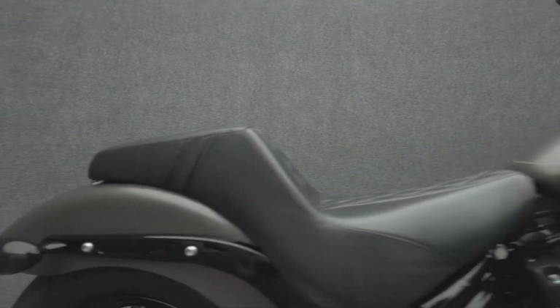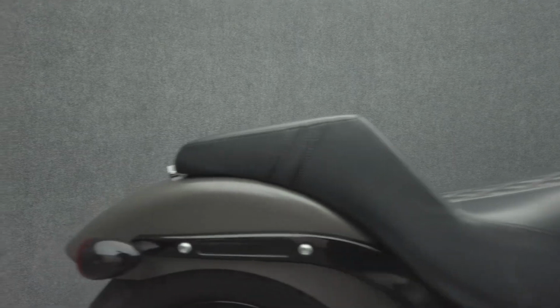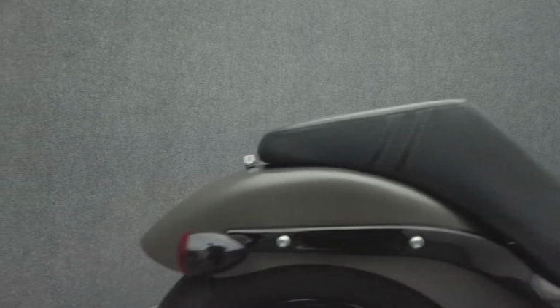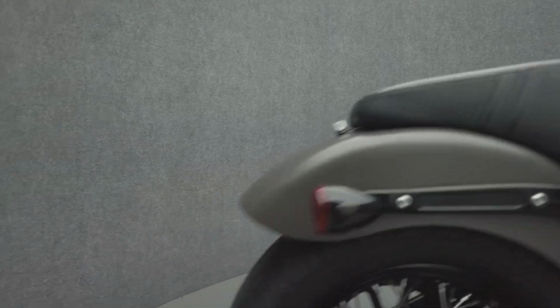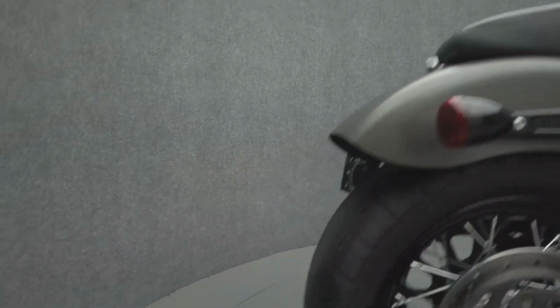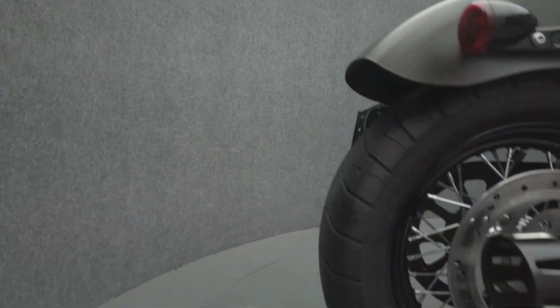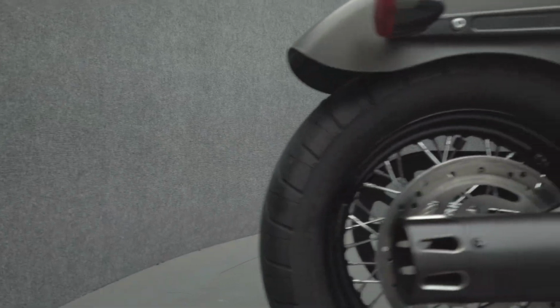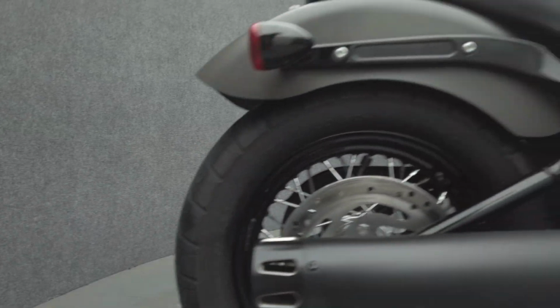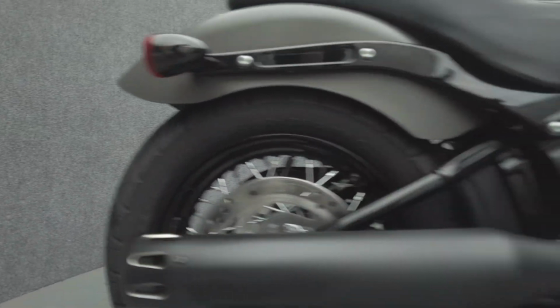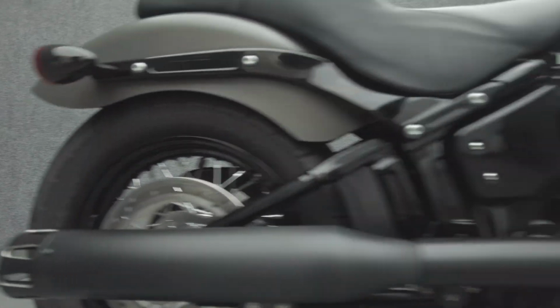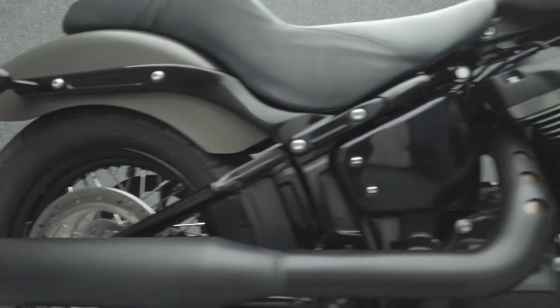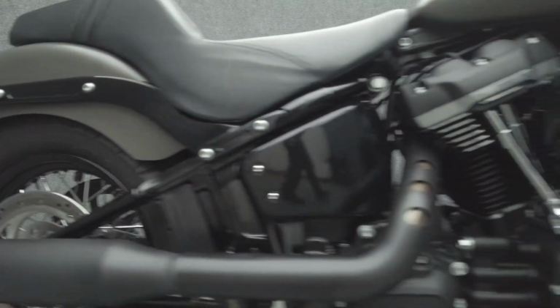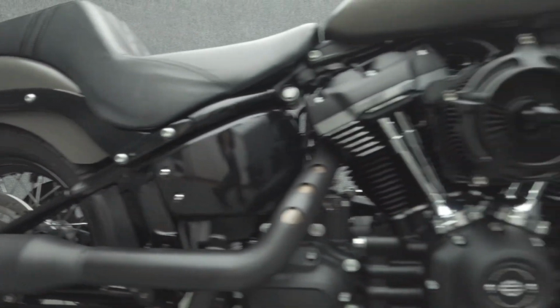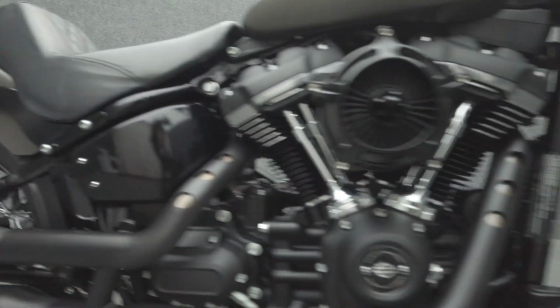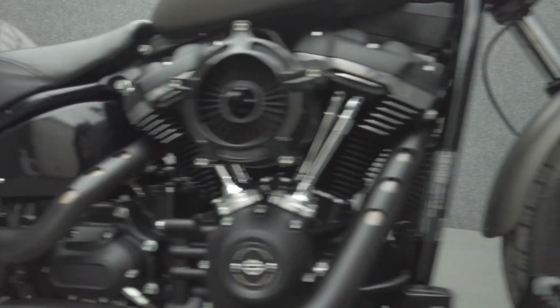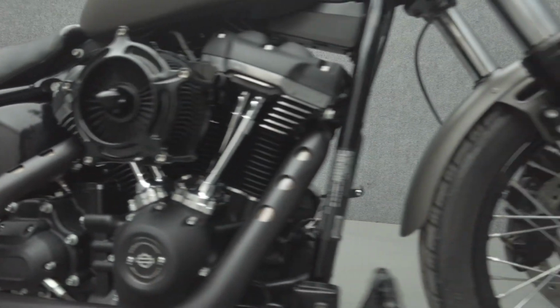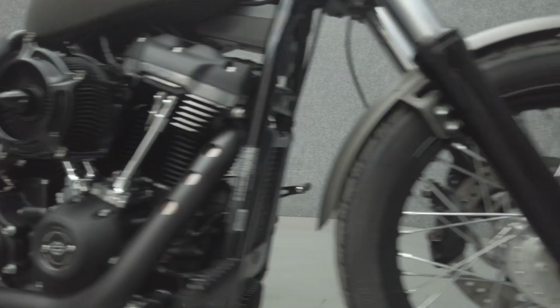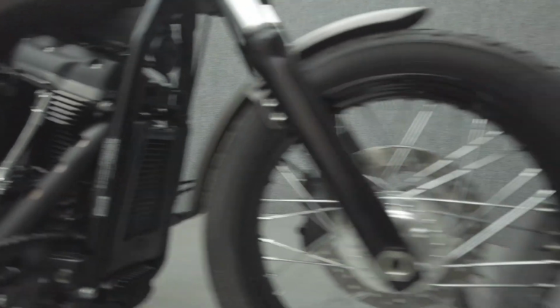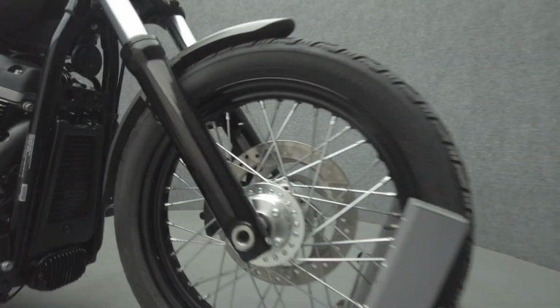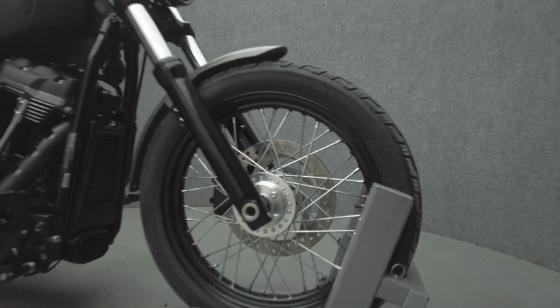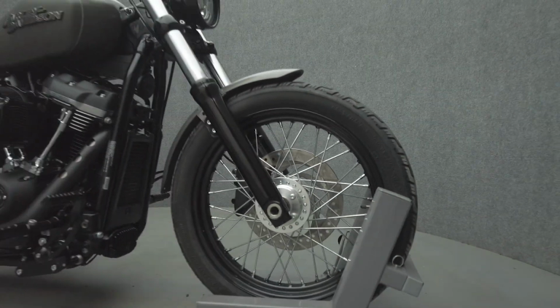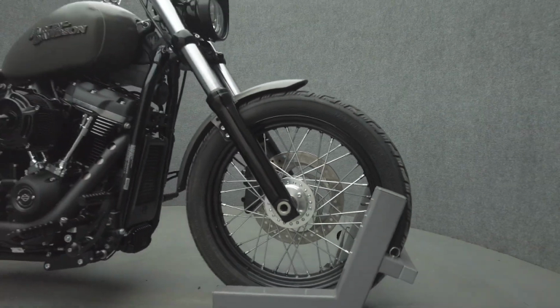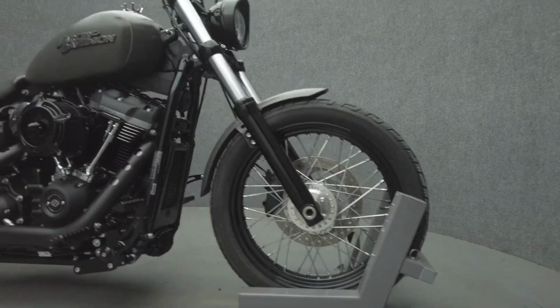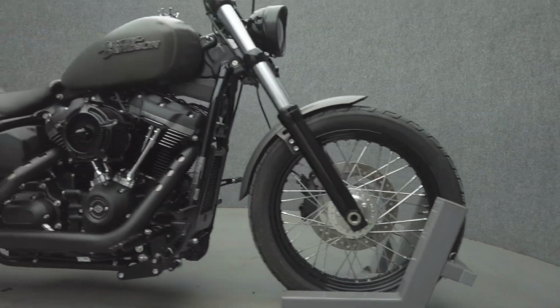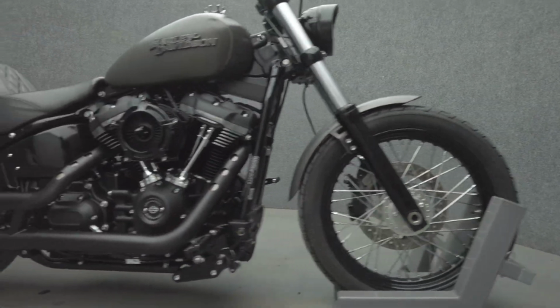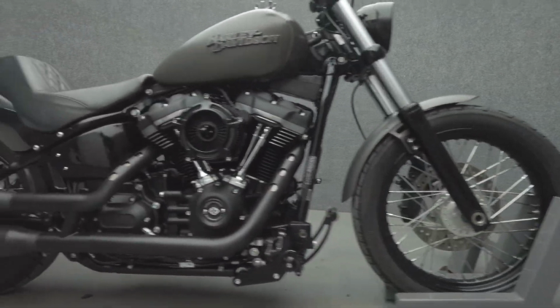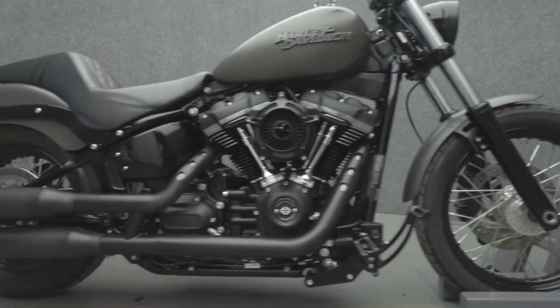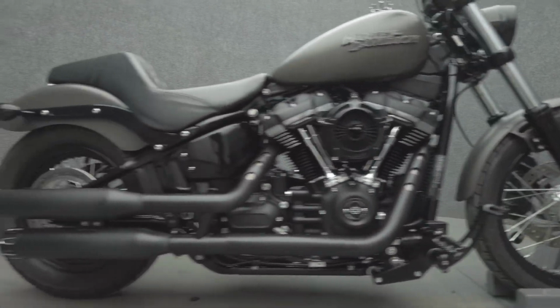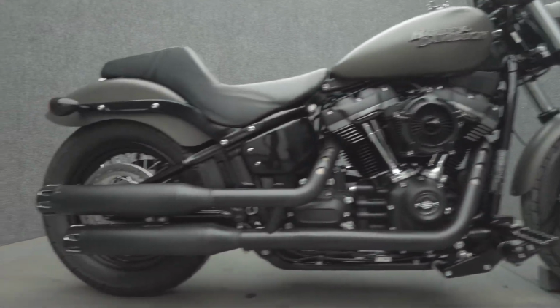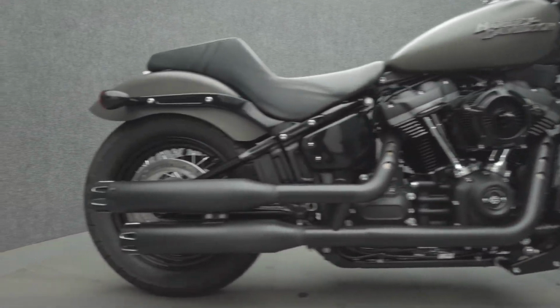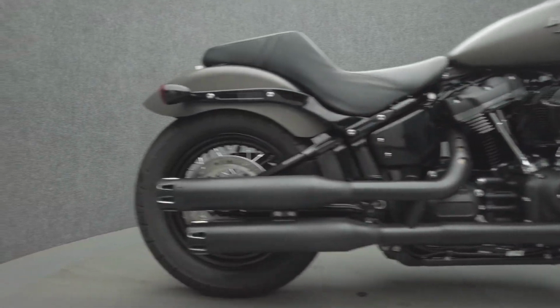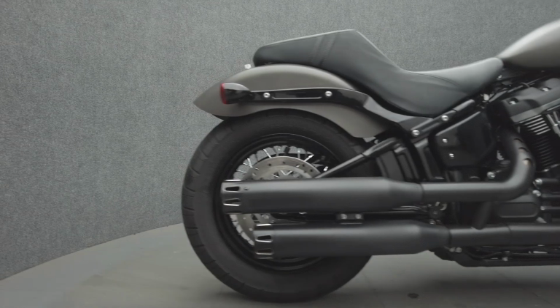grips, aftermarket seat, rider foot pegs, brake pedal, and 12-inch handlebars. The Street Bob blends authentic all-American style and modern power, creating a rough and tough cruiser that is only superficially vintage, powered by a 107 cubic inch